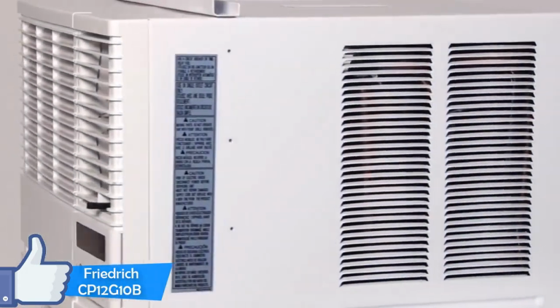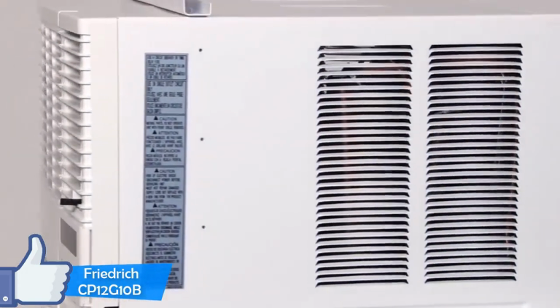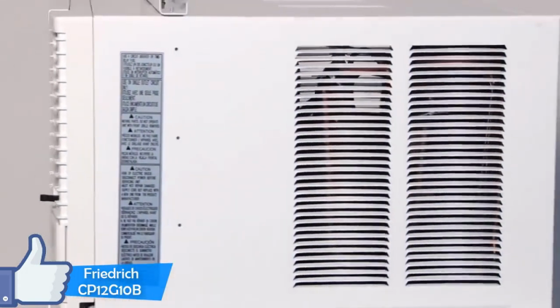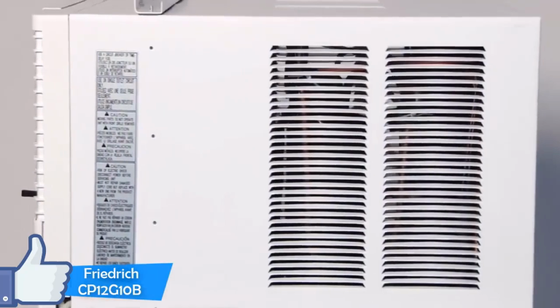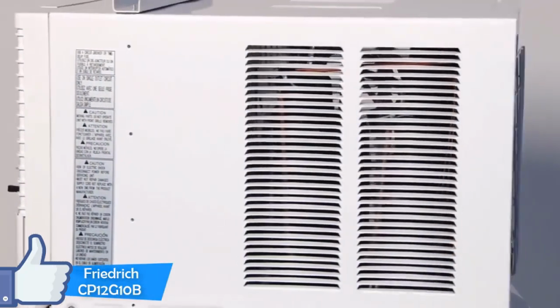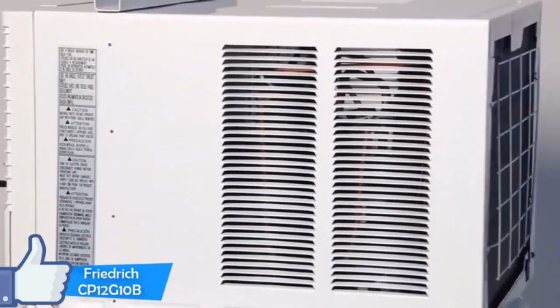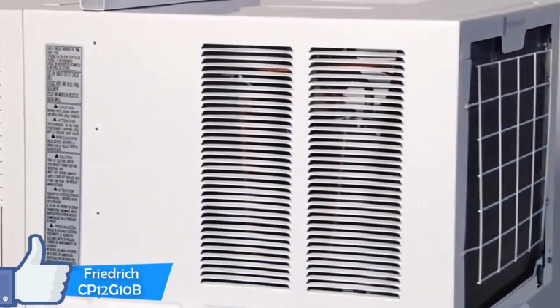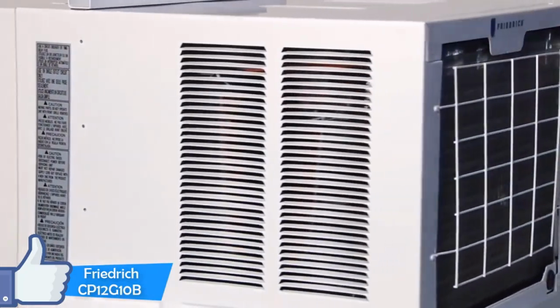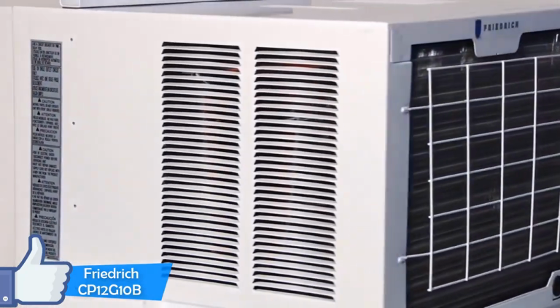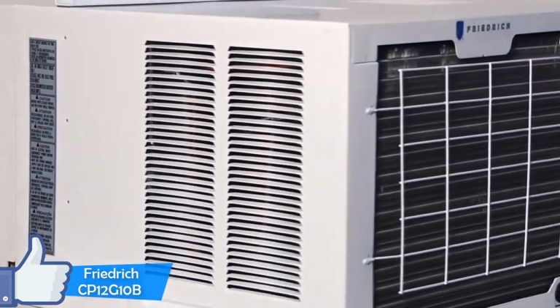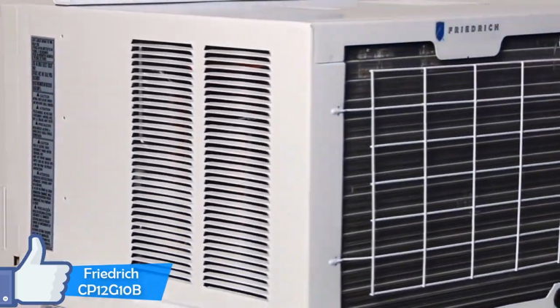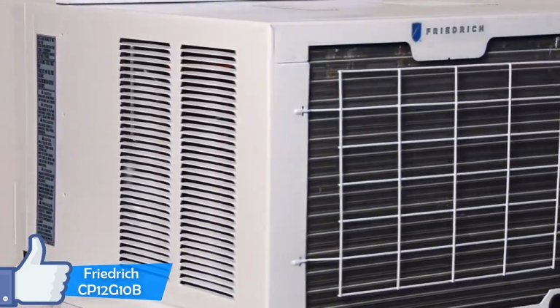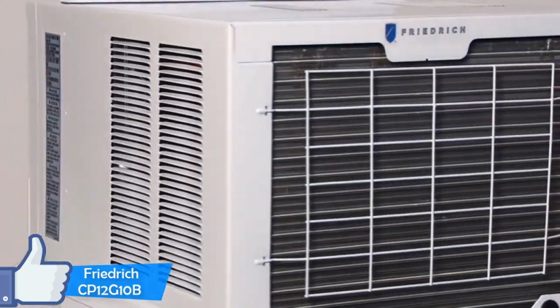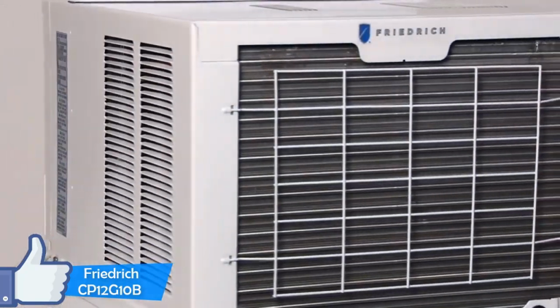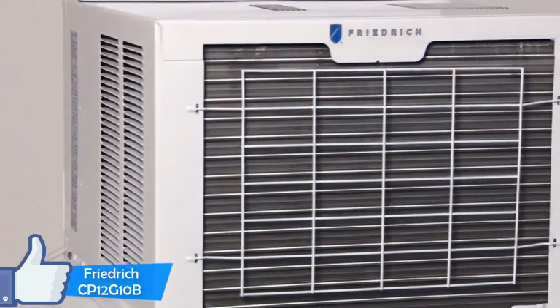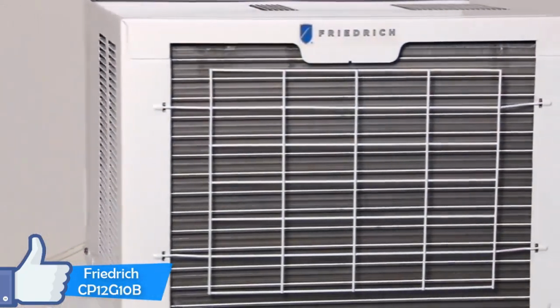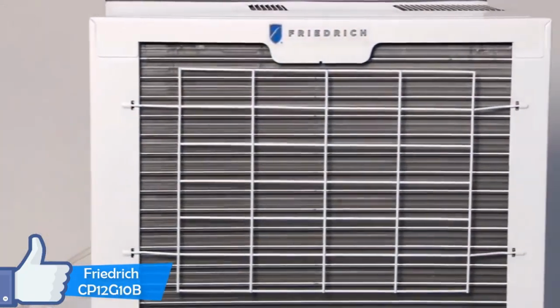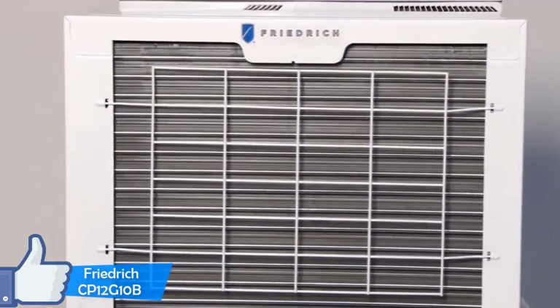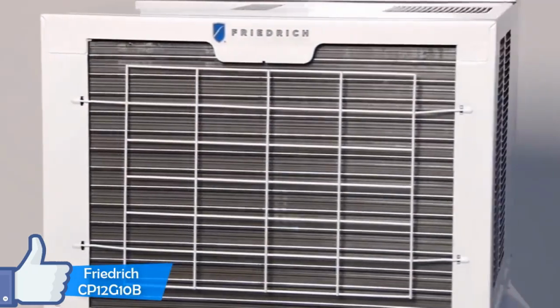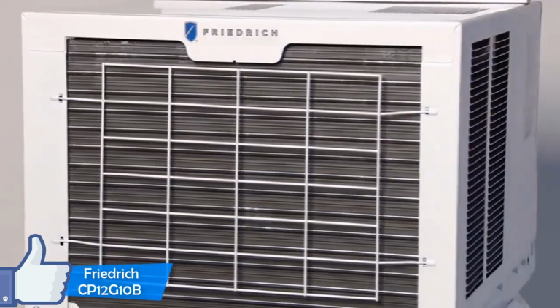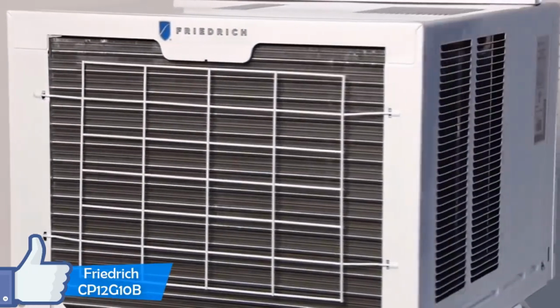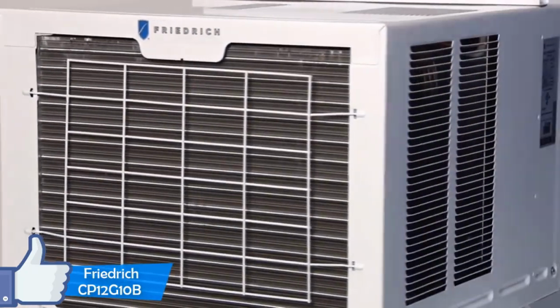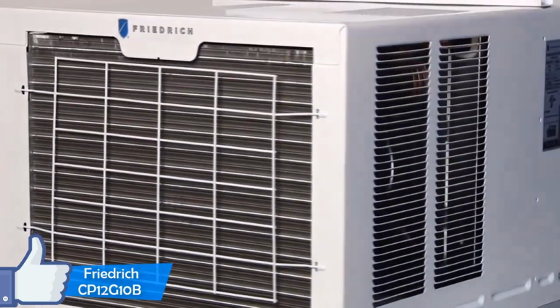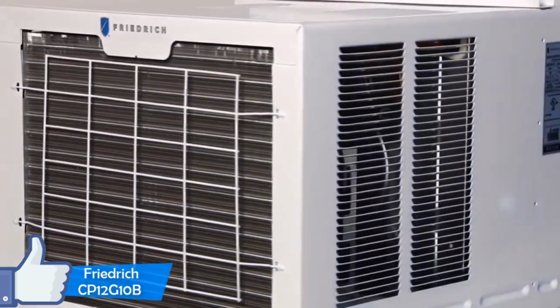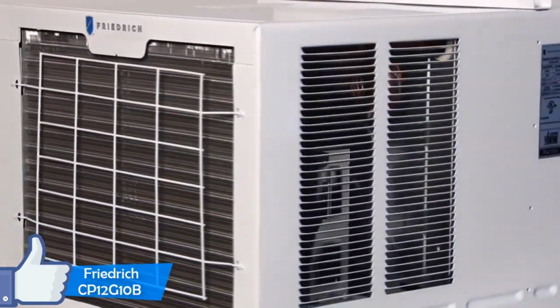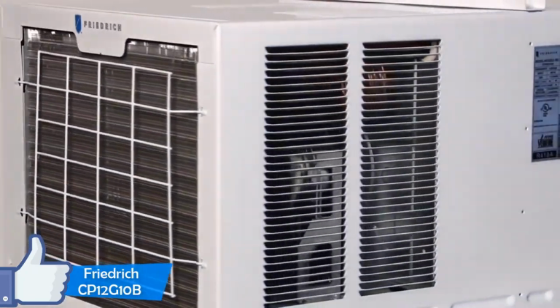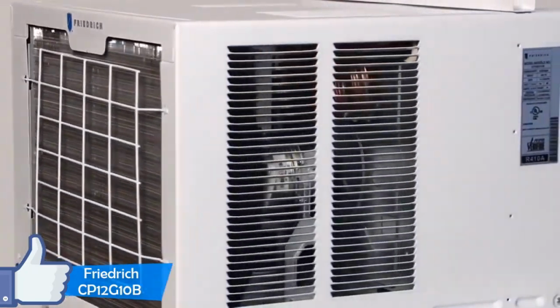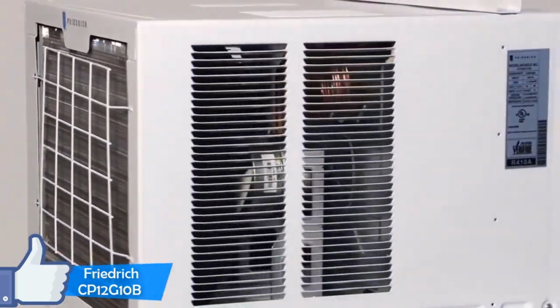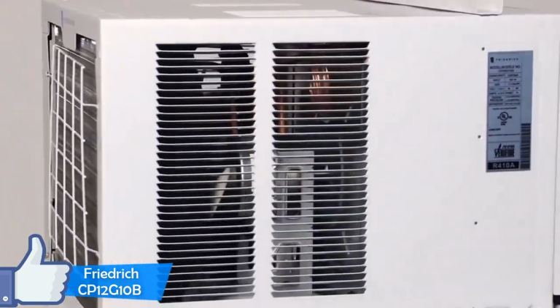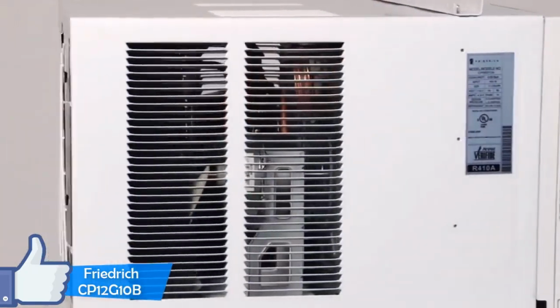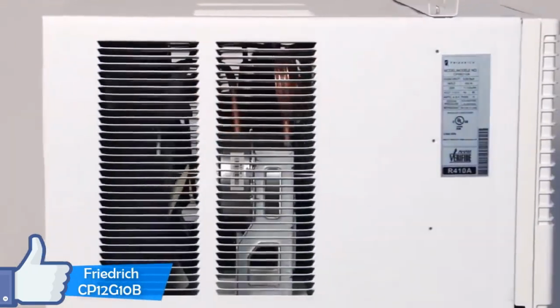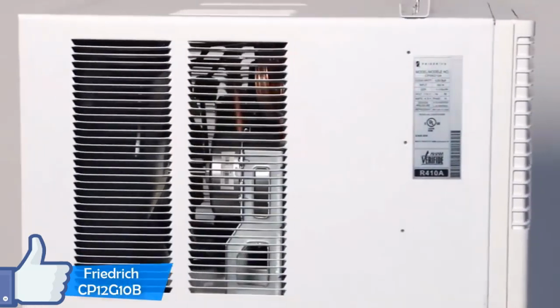It's ultra-quiet for an air conditioner of that cooling power. This Friedrich model is fairly efficient to use, translating into lower energy consumption costs that have a tendency to add up in summer months due to the rising heat.